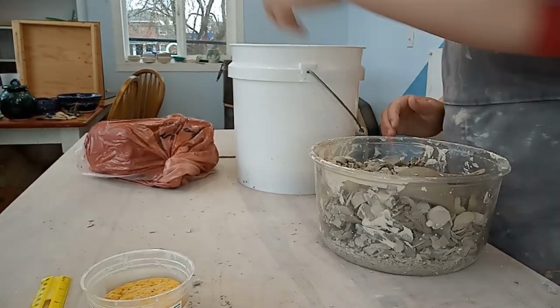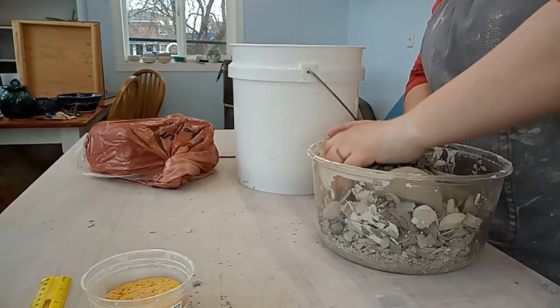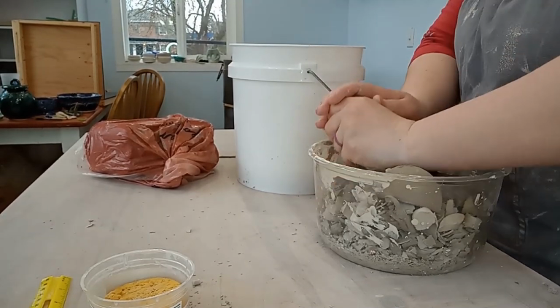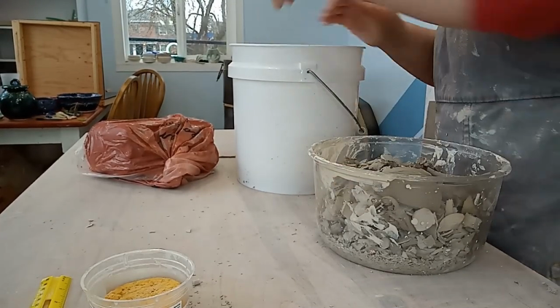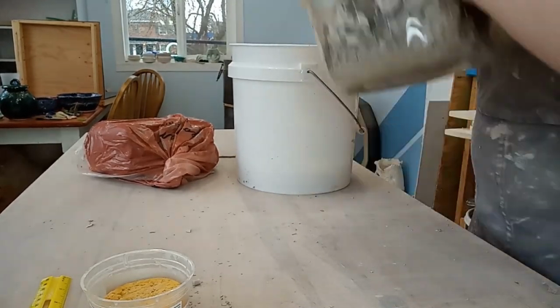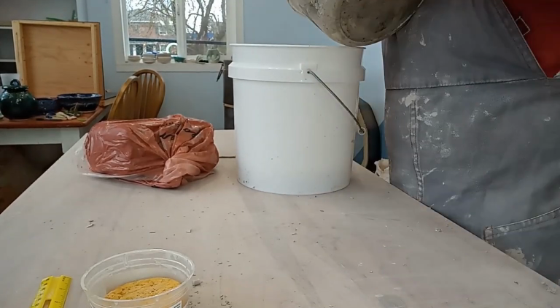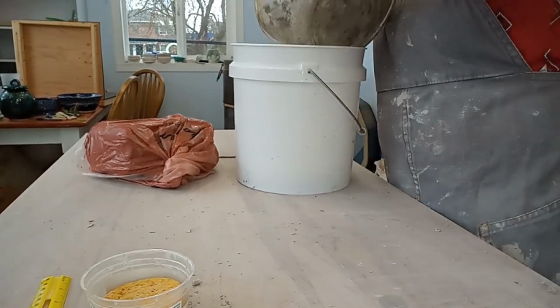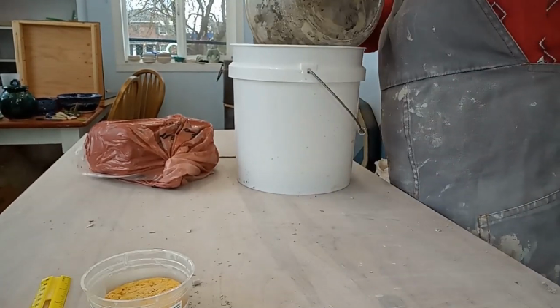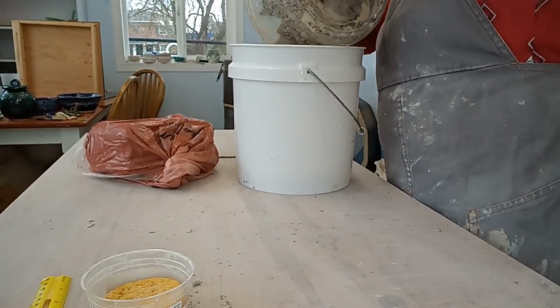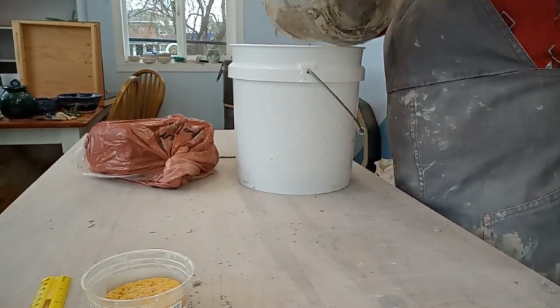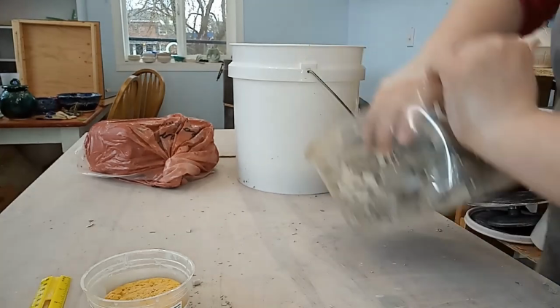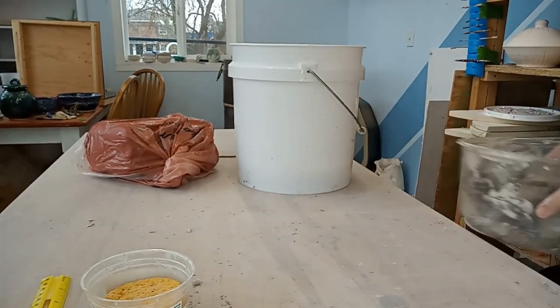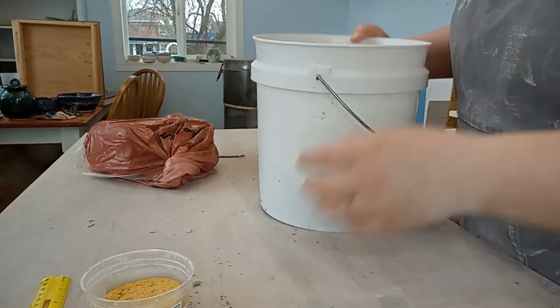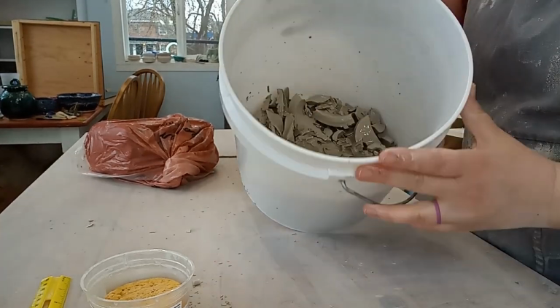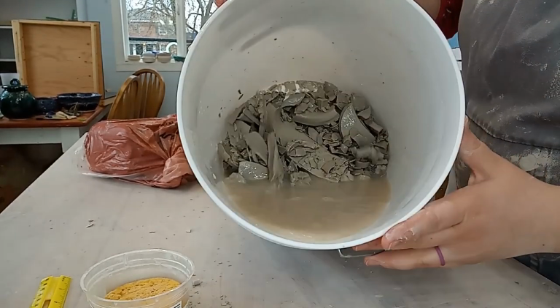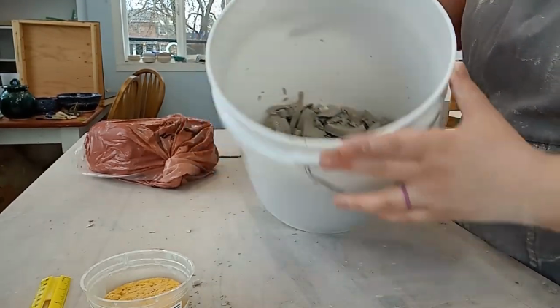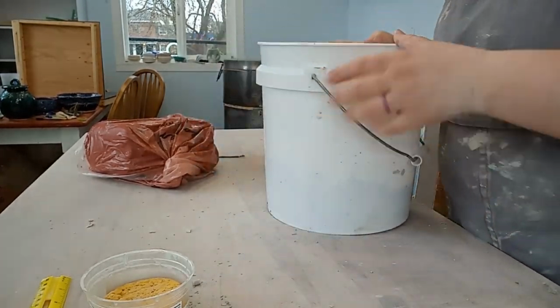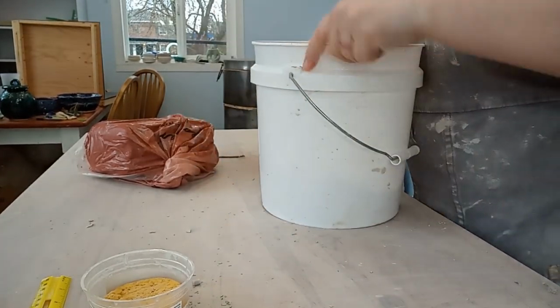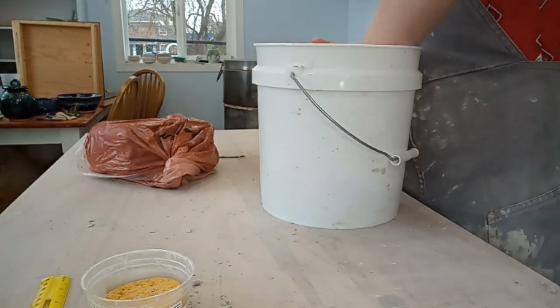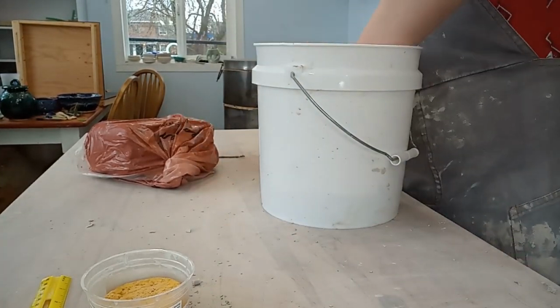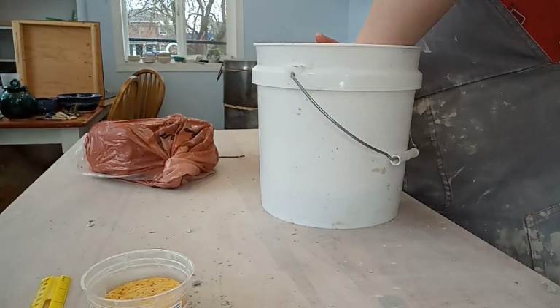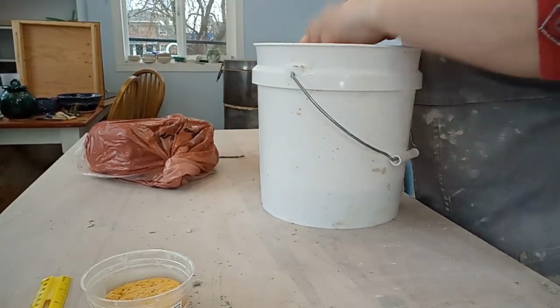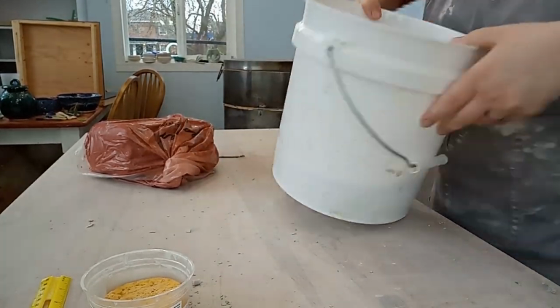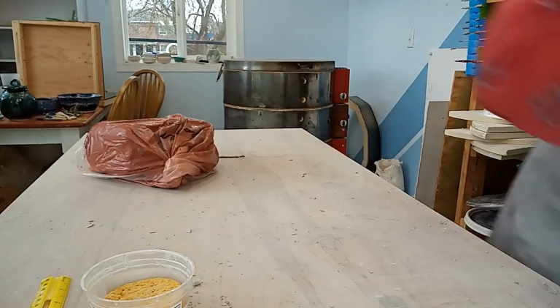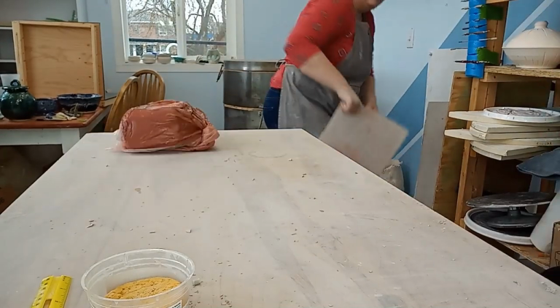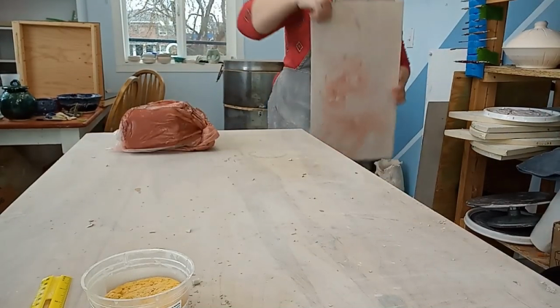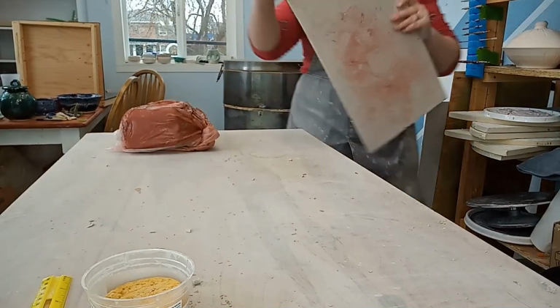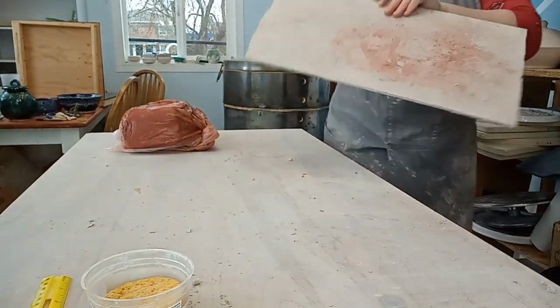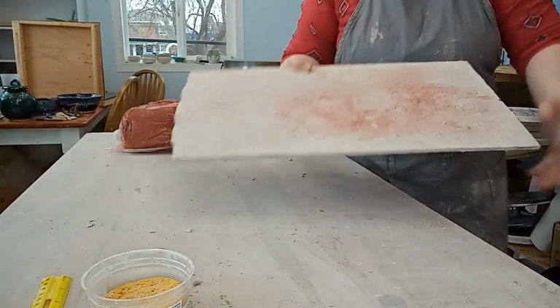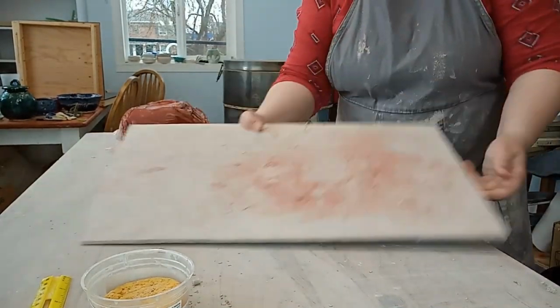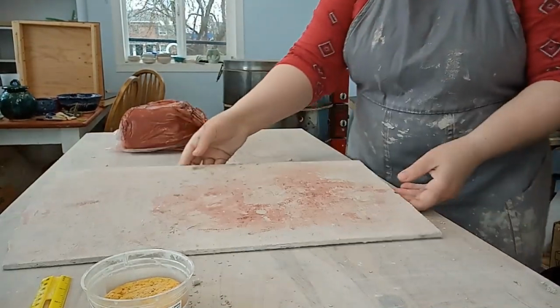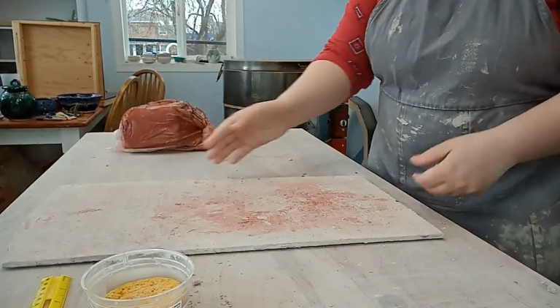To start out with, I mixed up some white slip by adding my dried out clay scraps and water. This seems like a weird place to start but we'll get back to this later — it just has to sit and slake for a while and I'll explain when we get to that point.